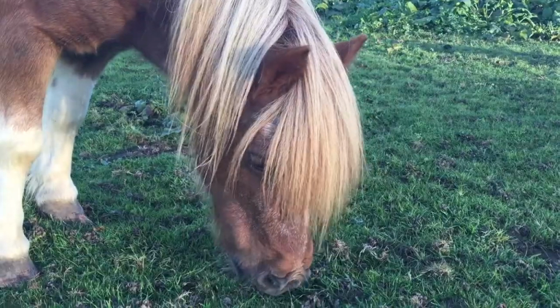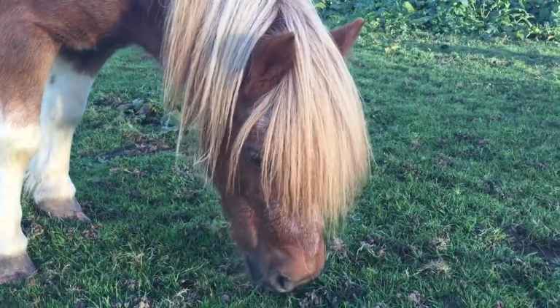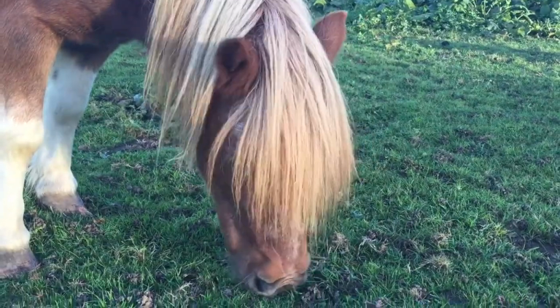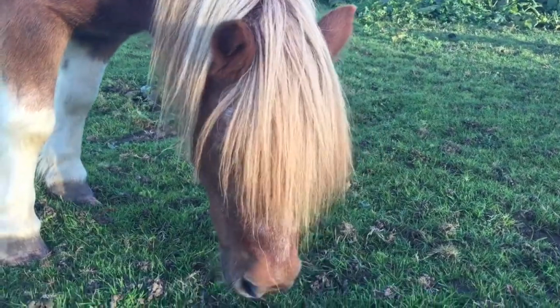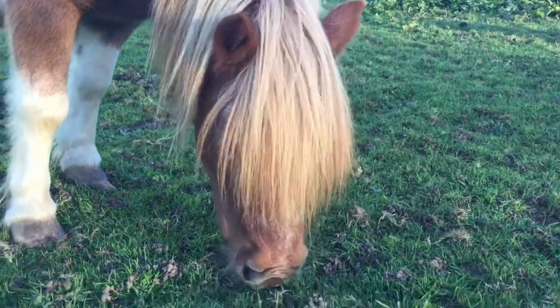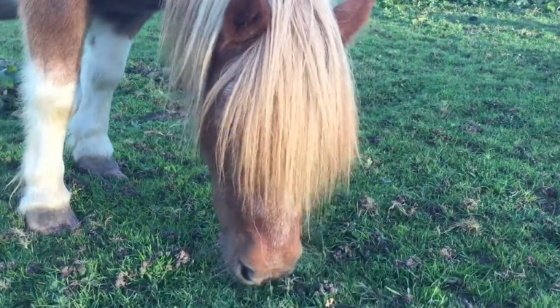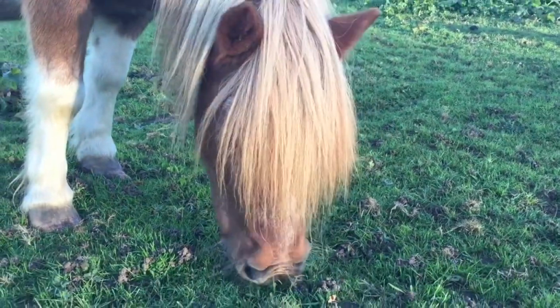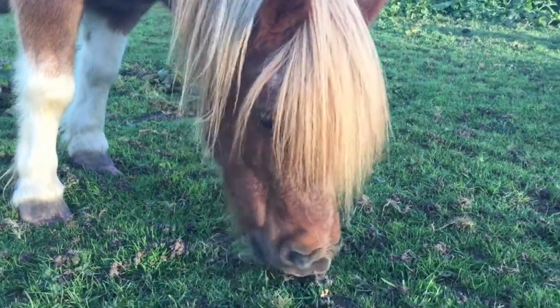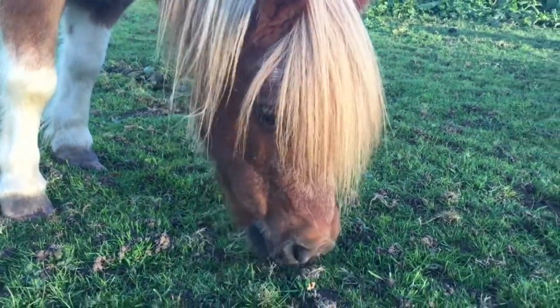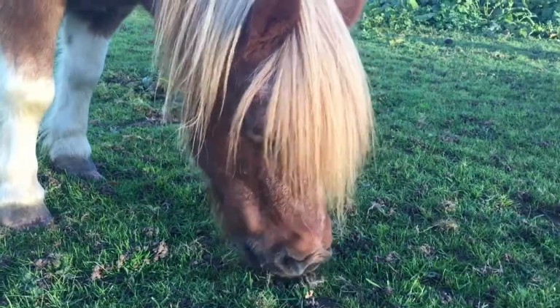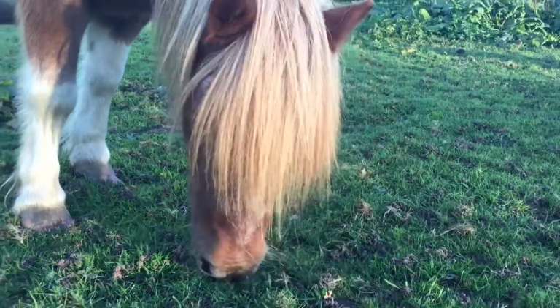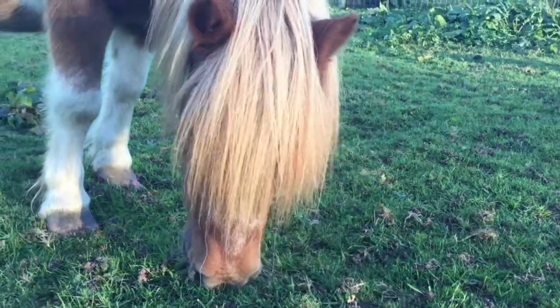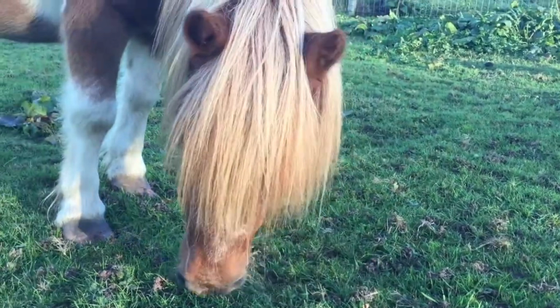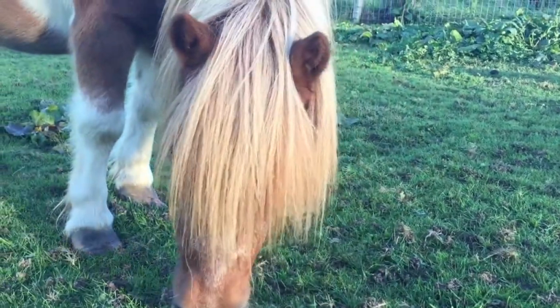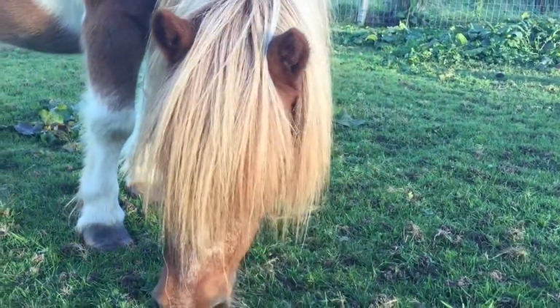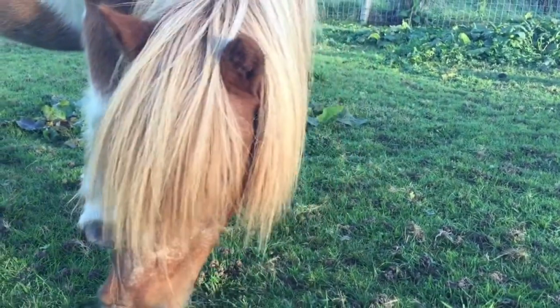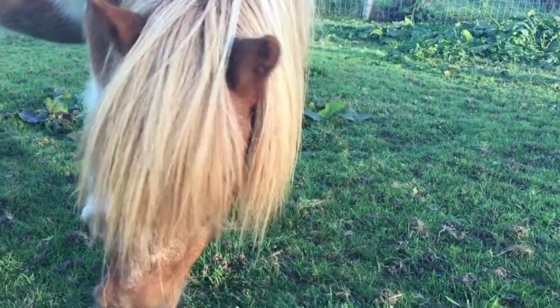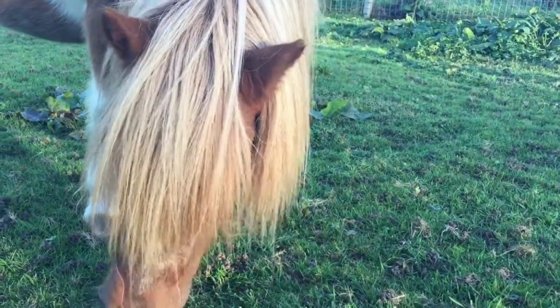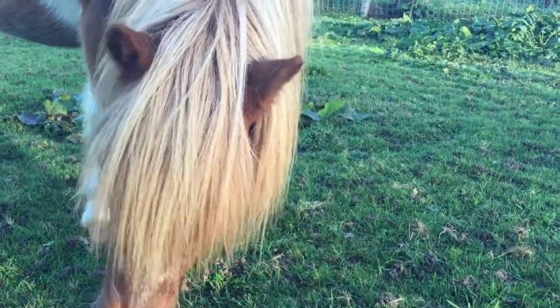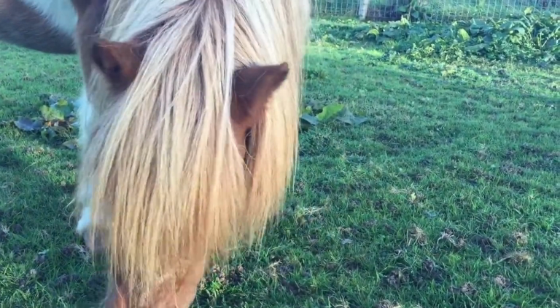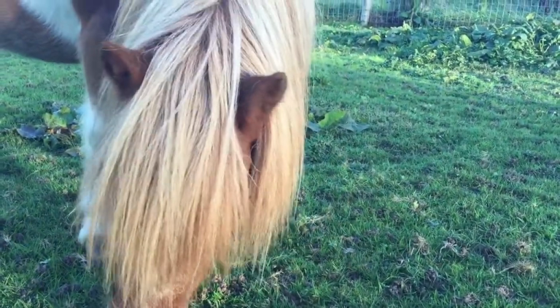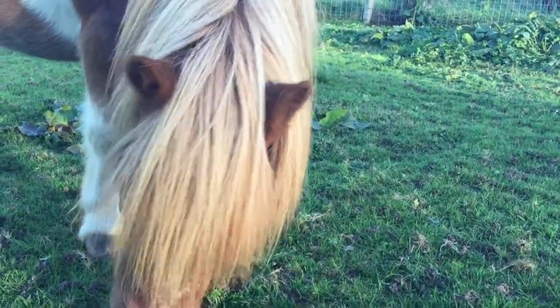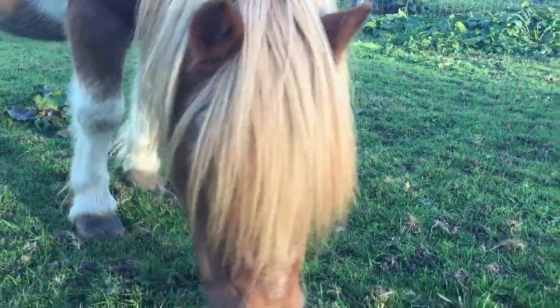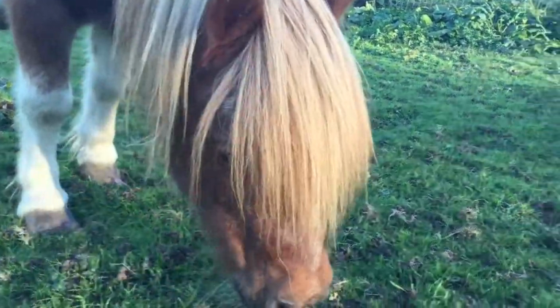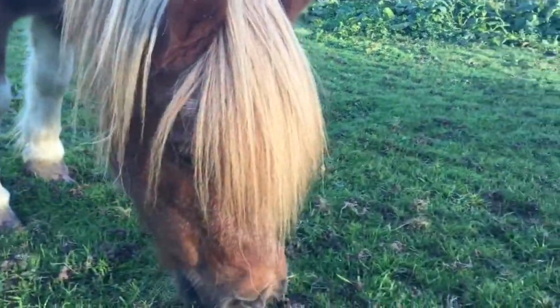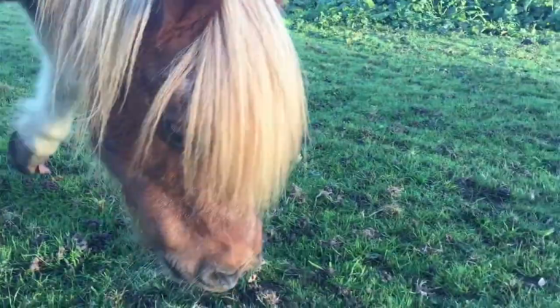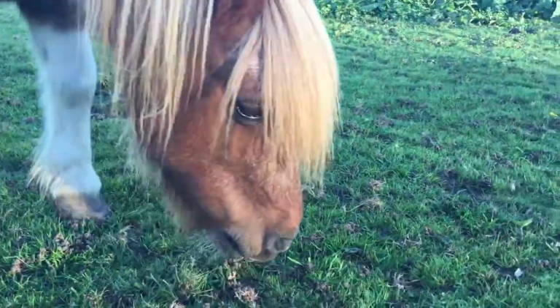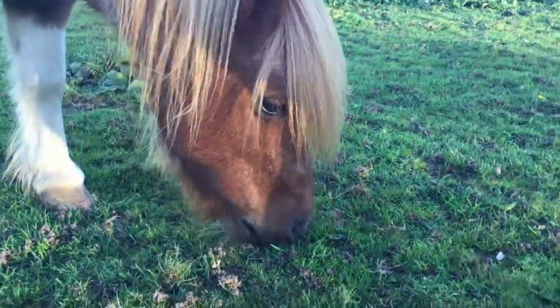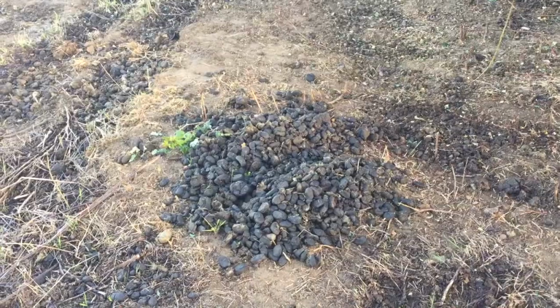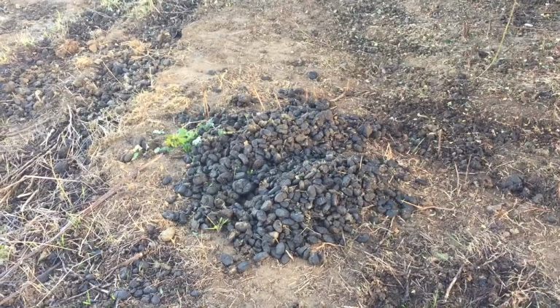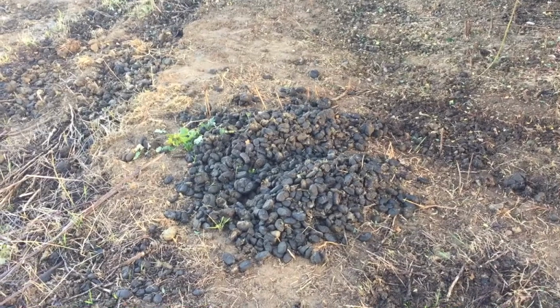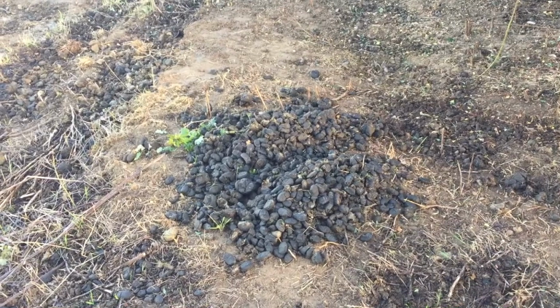Now naturally in a pony's tummy there are little tiny worms — you can't see them — but when he does a poop they come out and they spread on the grass.